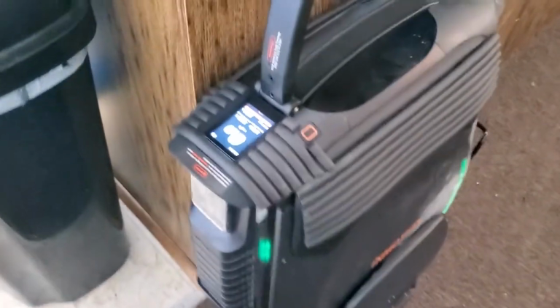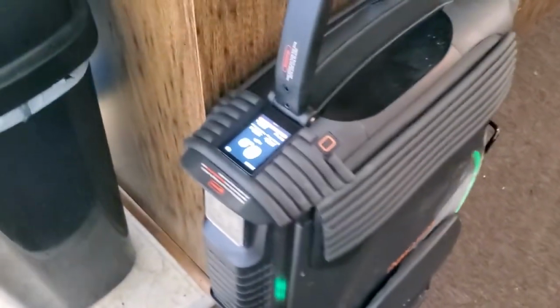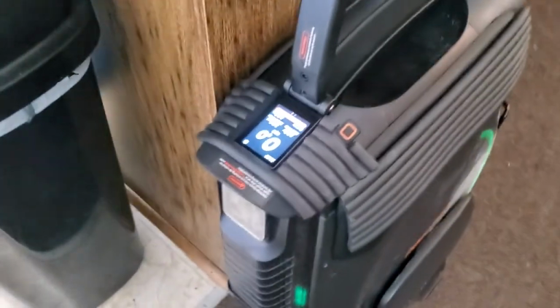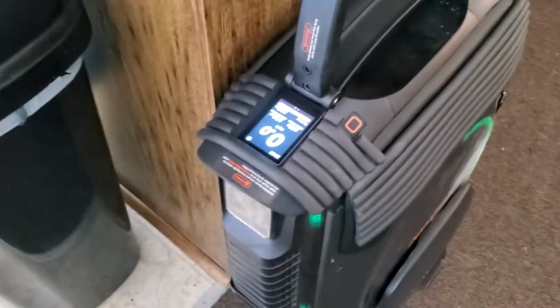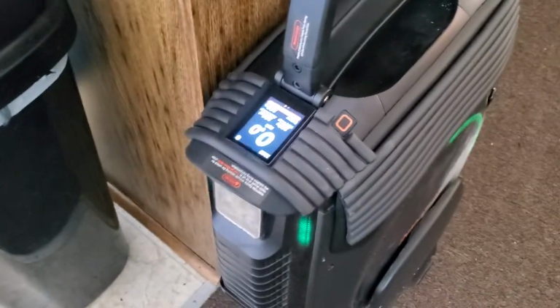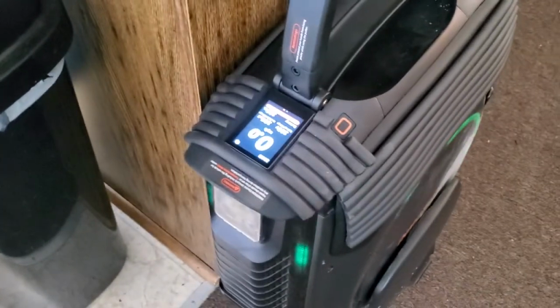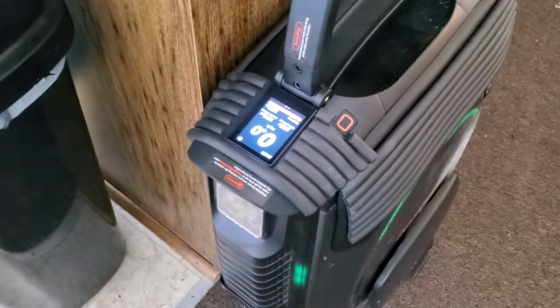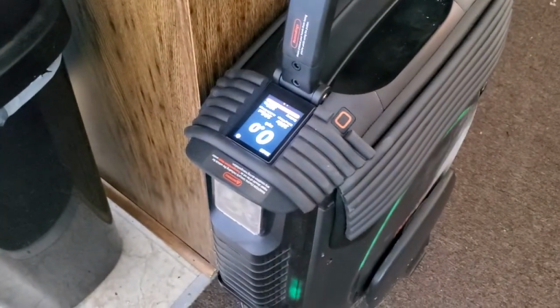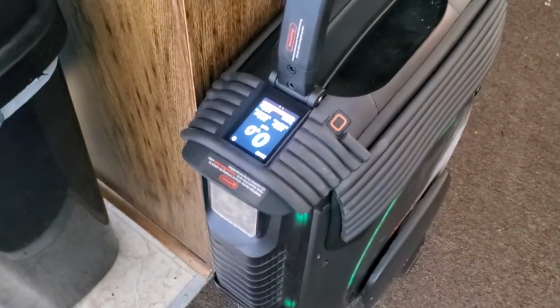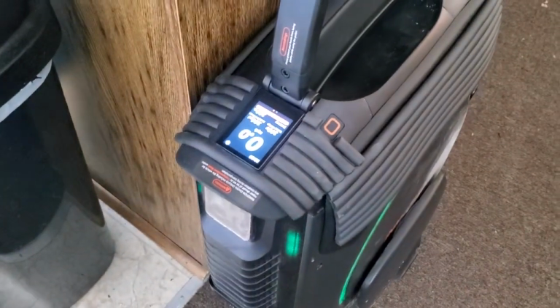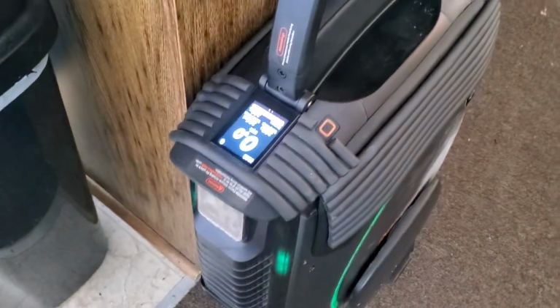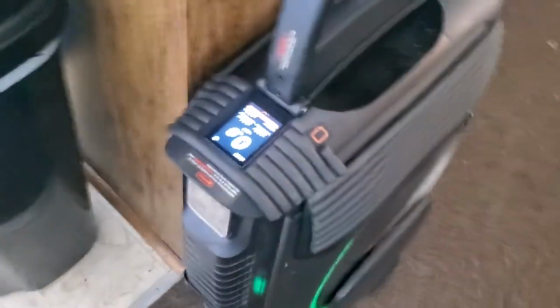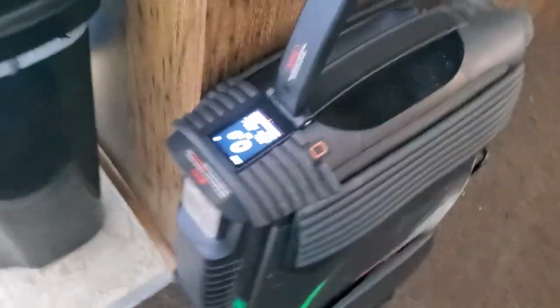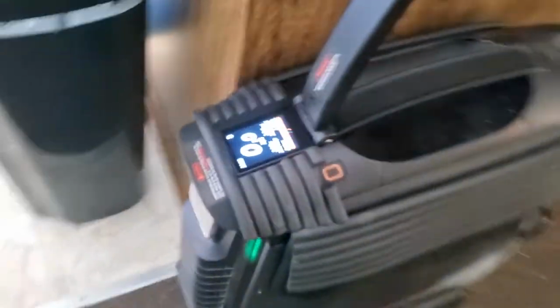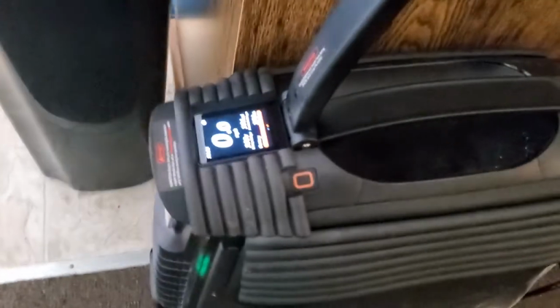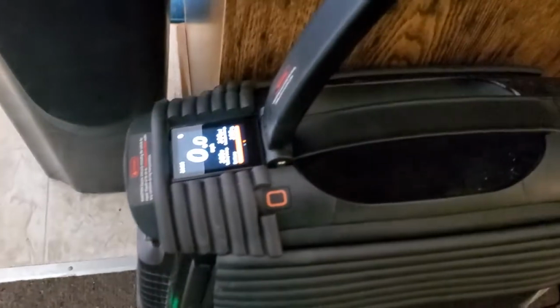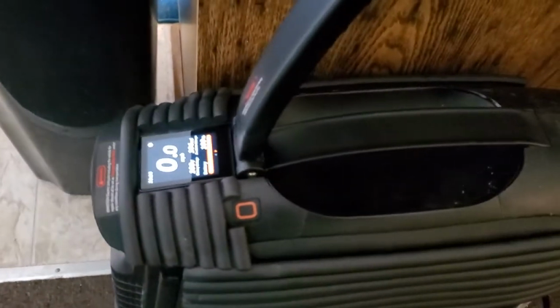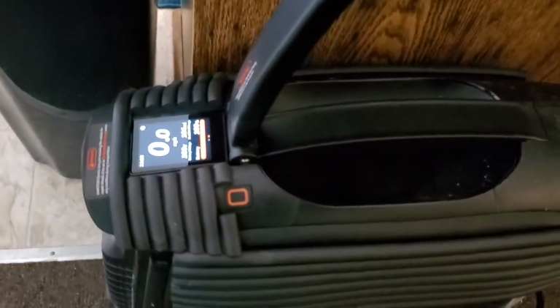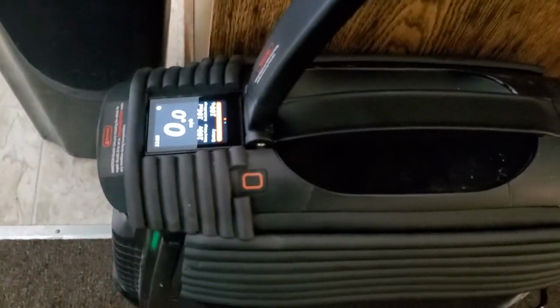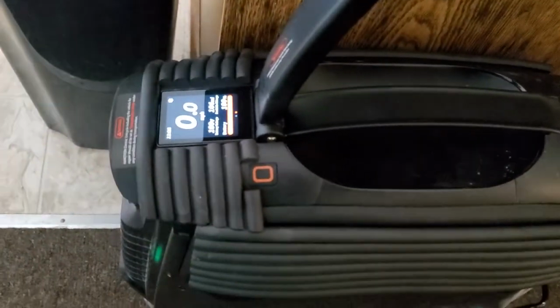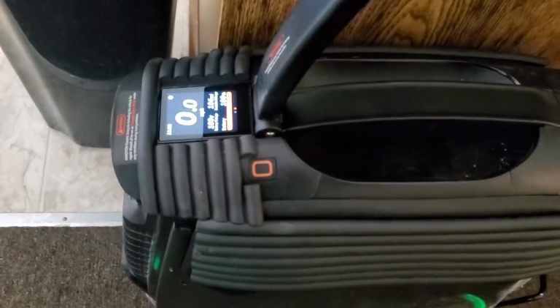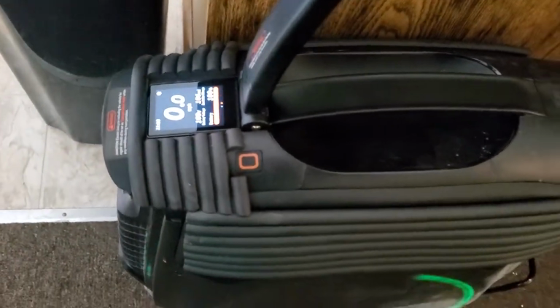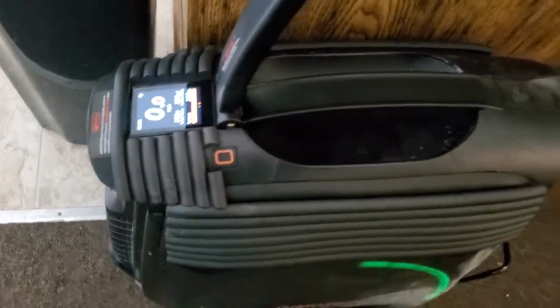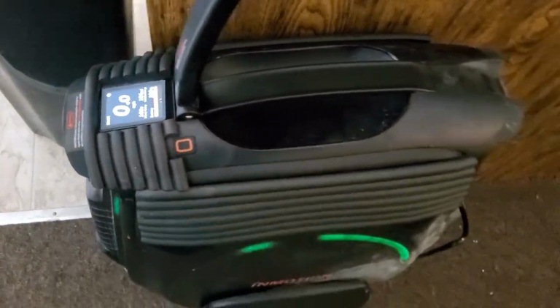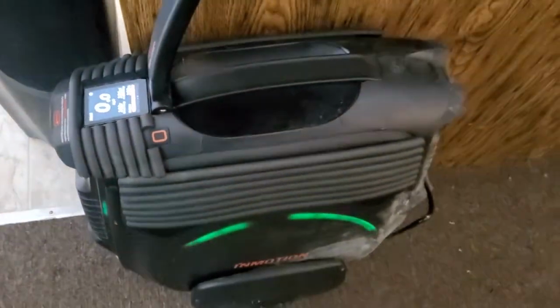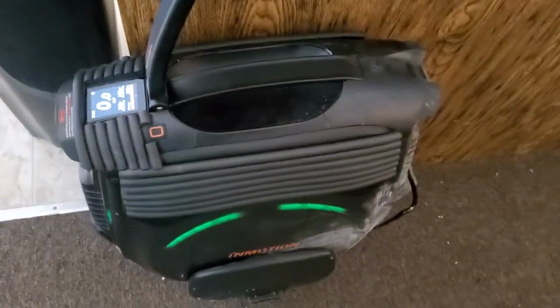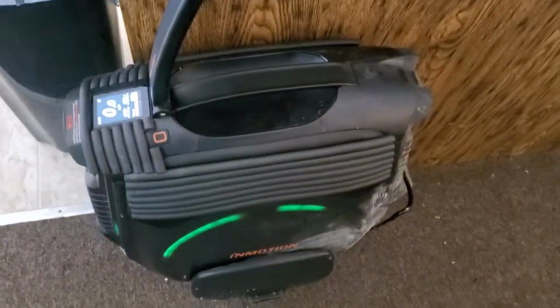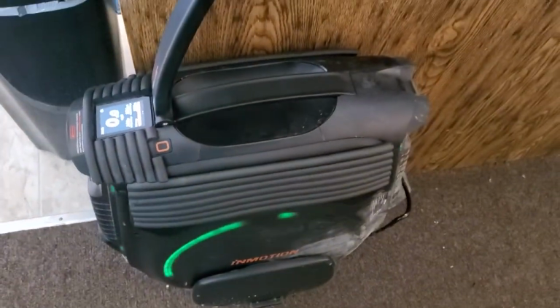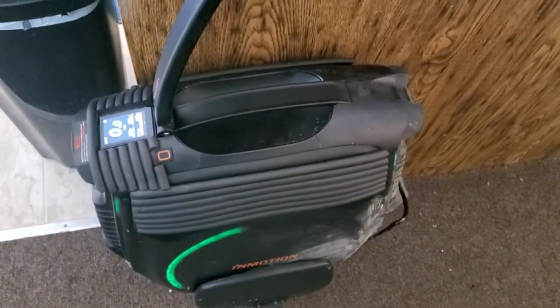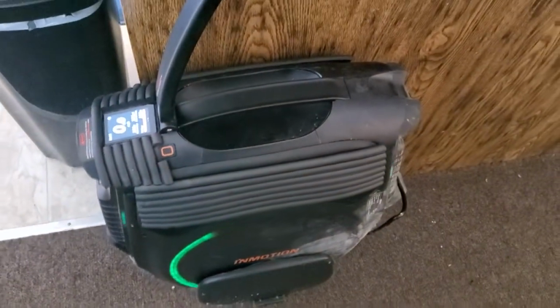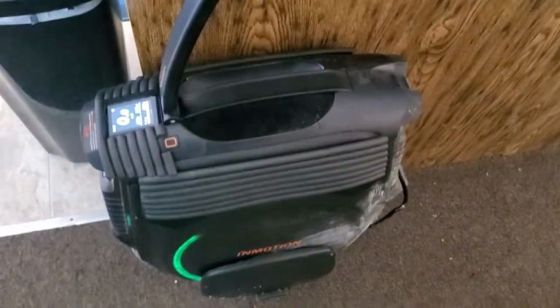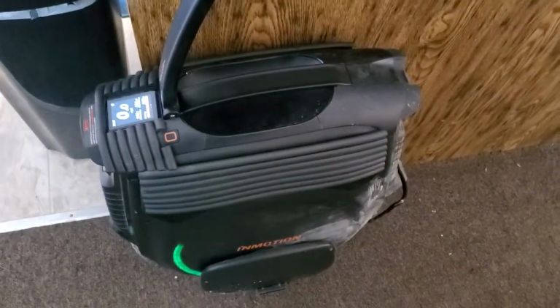It's still very cold out — it's supposed to get up to 25 degrees, so once it hits 25 I'm gonna go outside. Thanks for watching, peace.